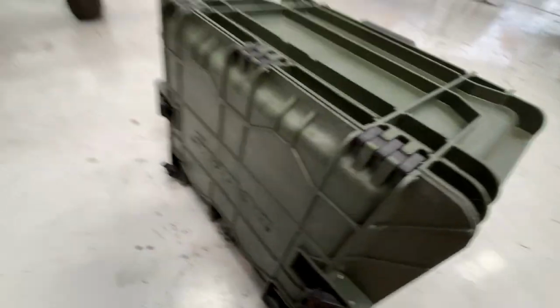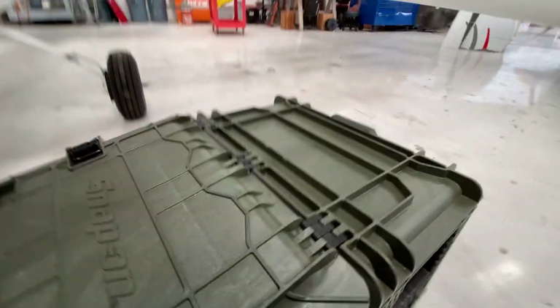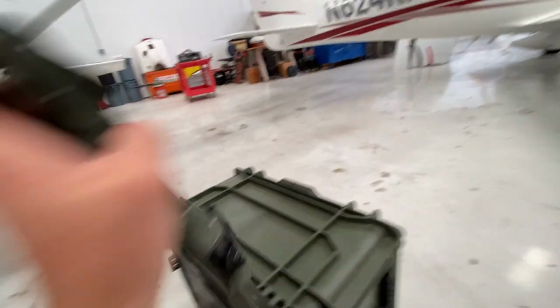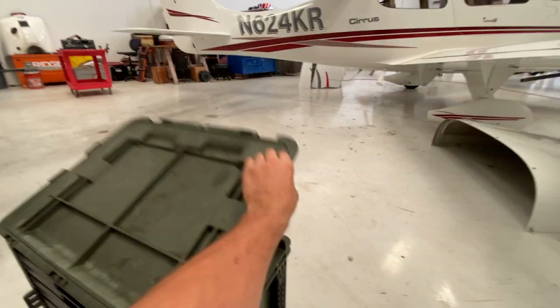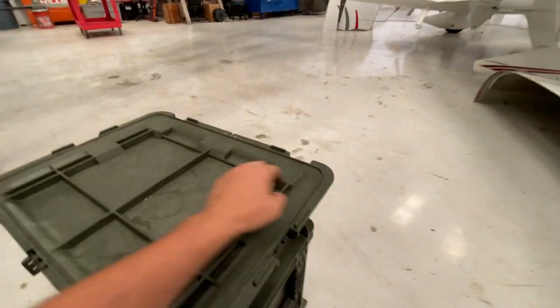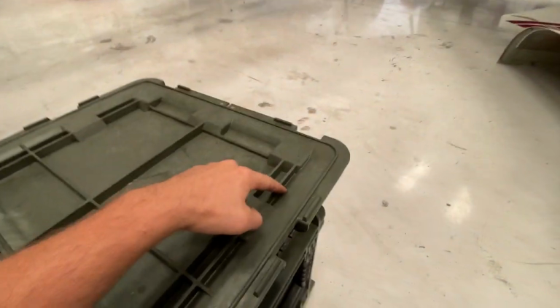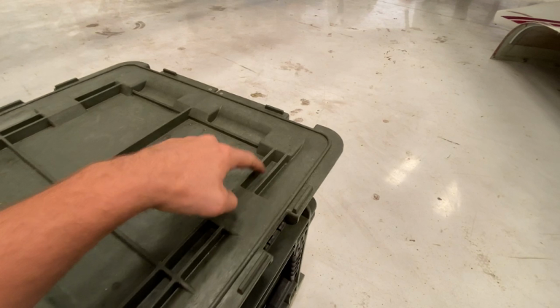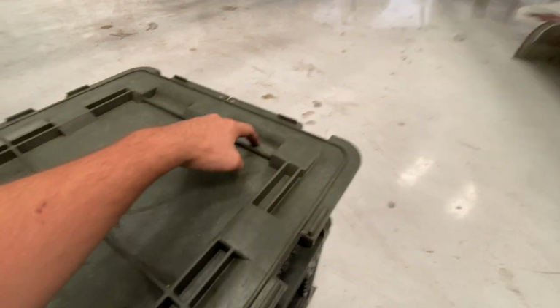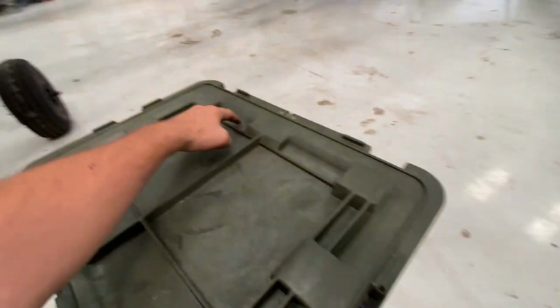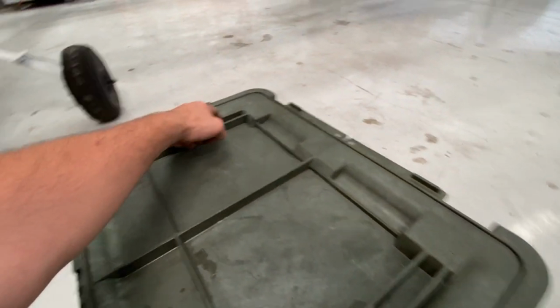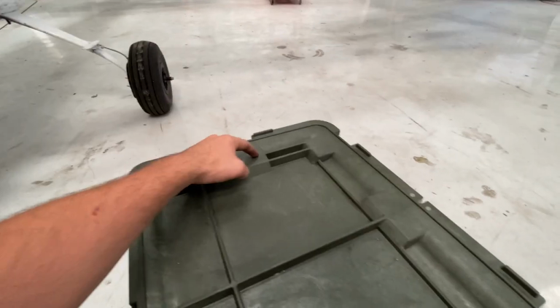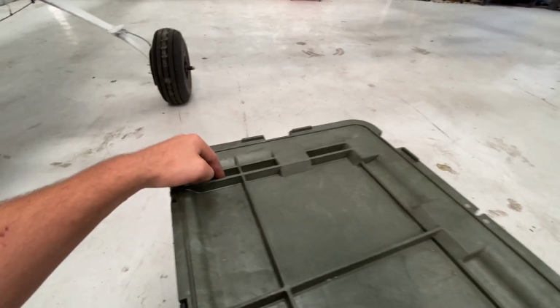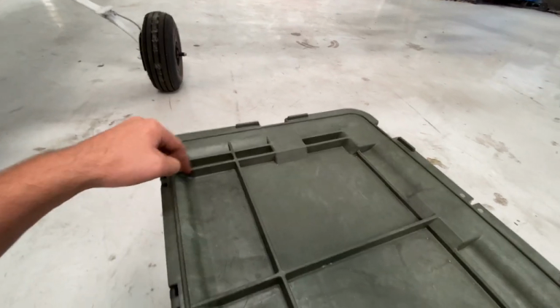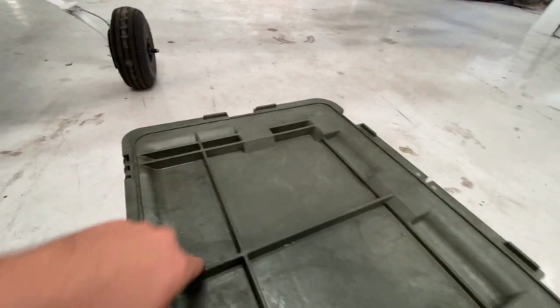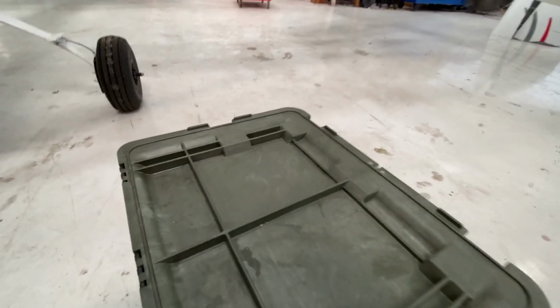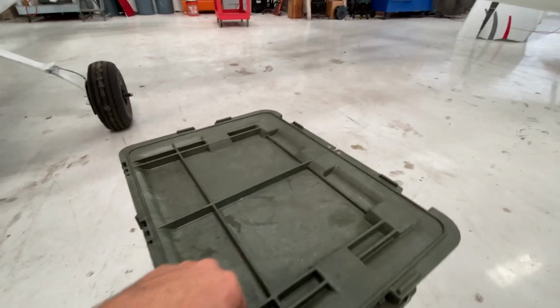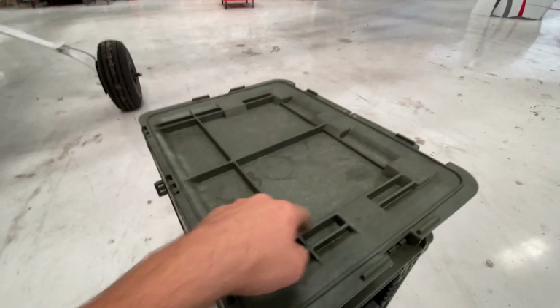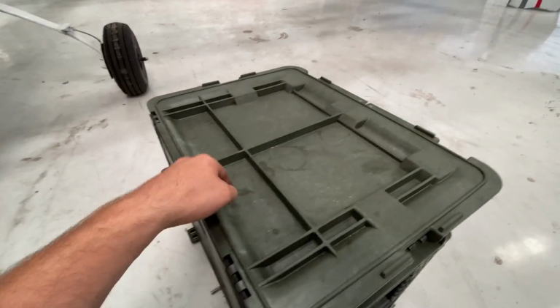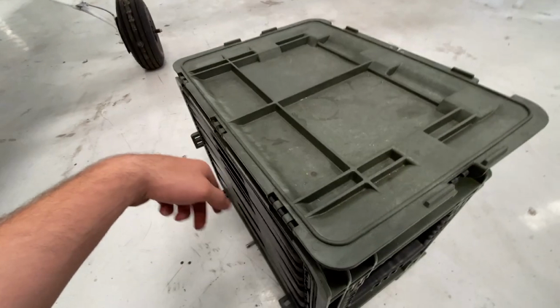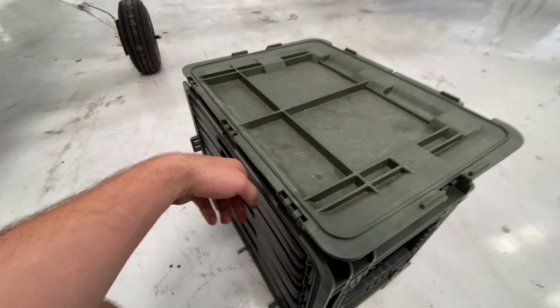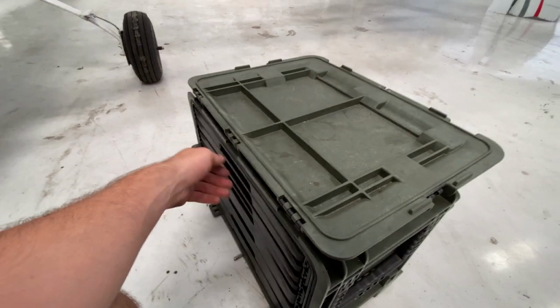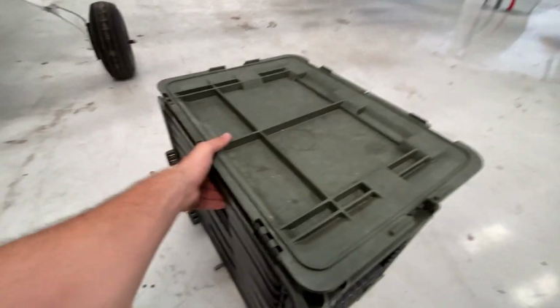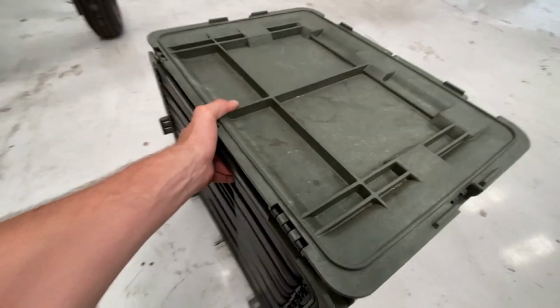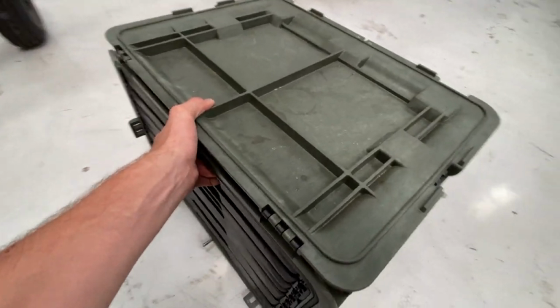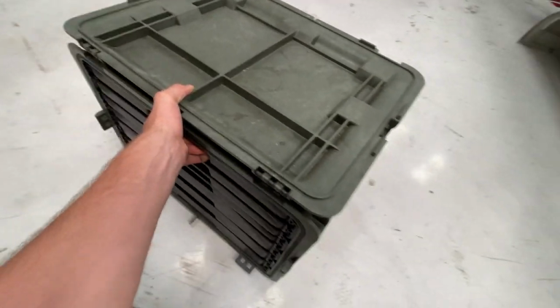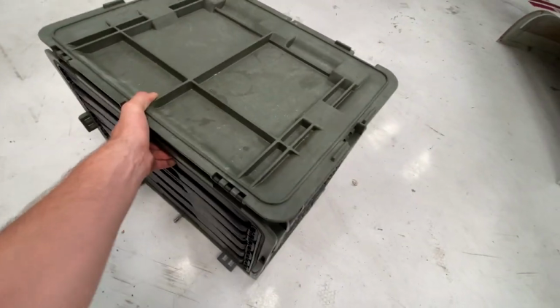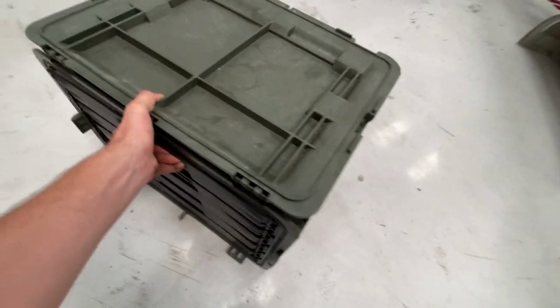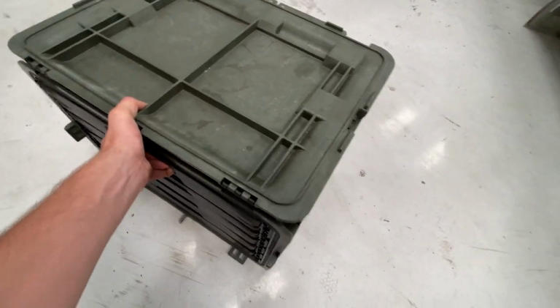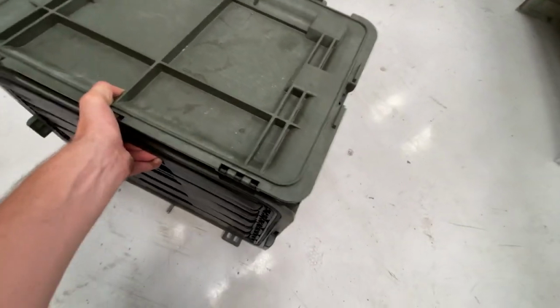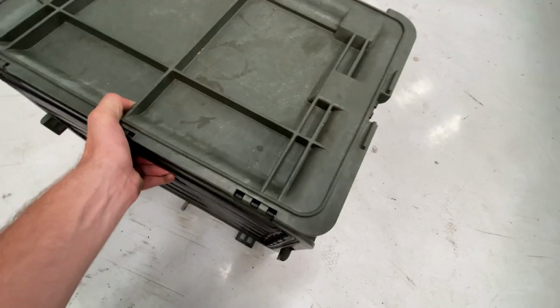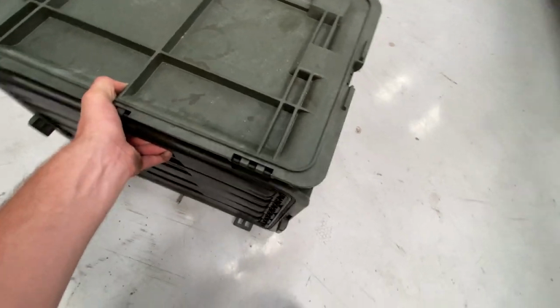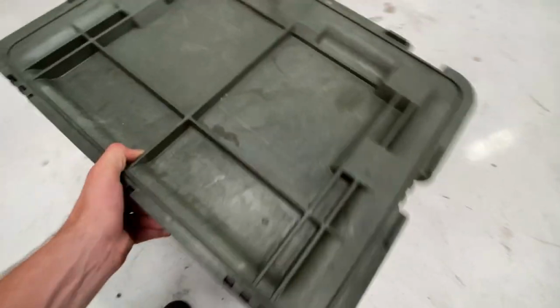When you open up the lid, there are all these nice little different compartments that I use for putting screws and holding screws really well. It can also move around fairly smoothly.